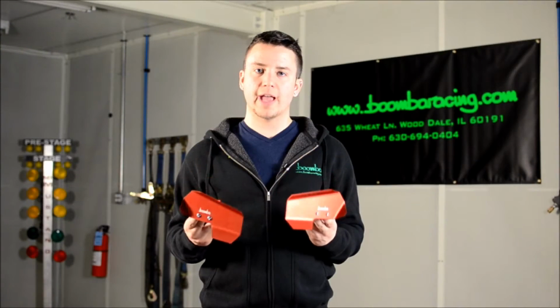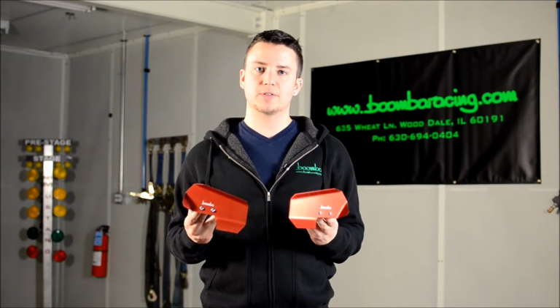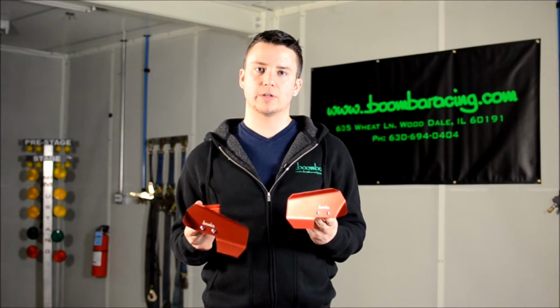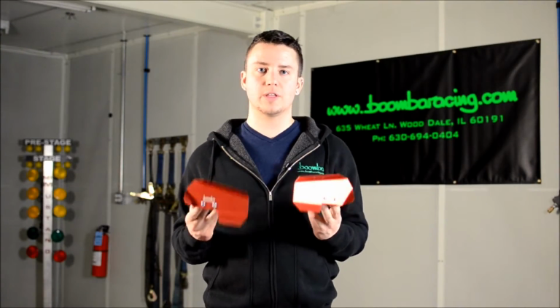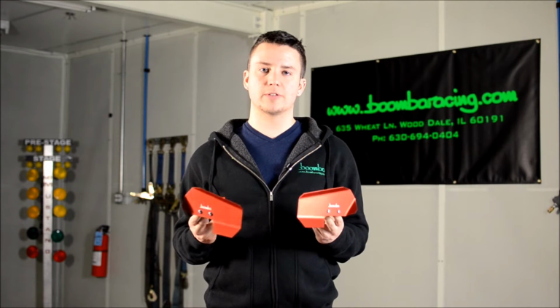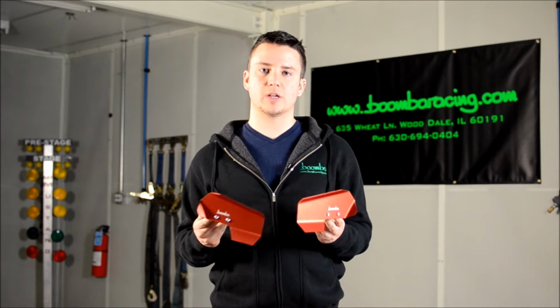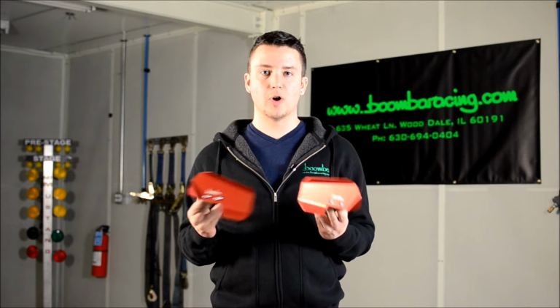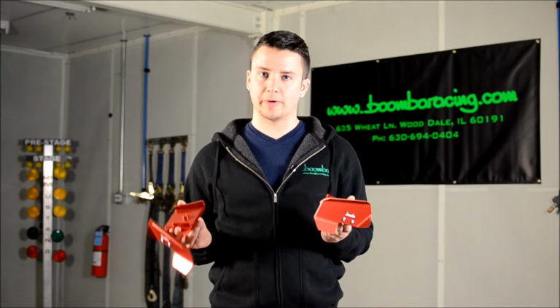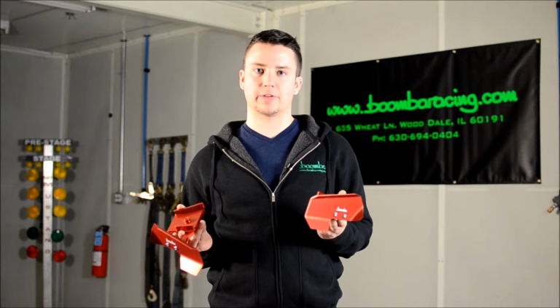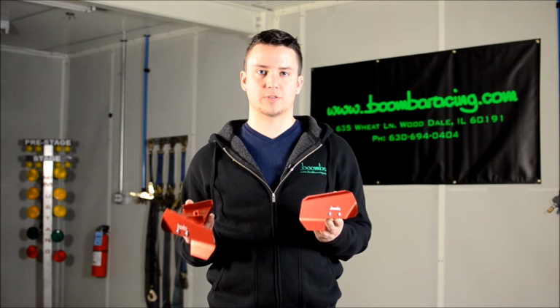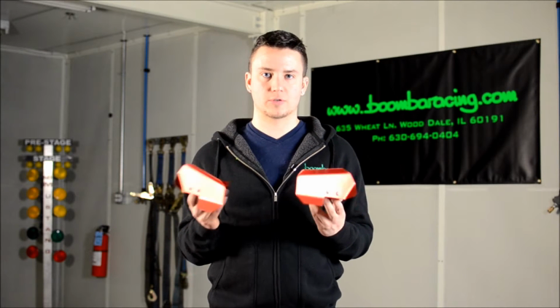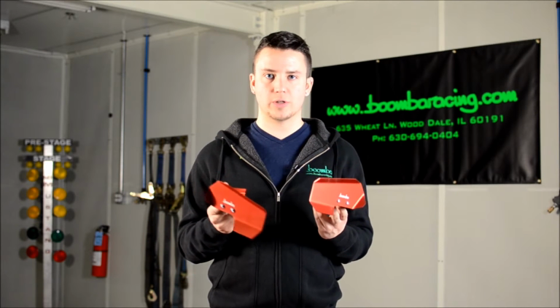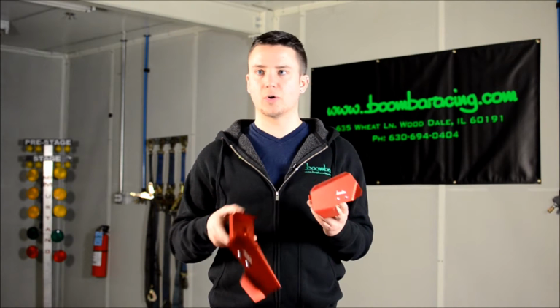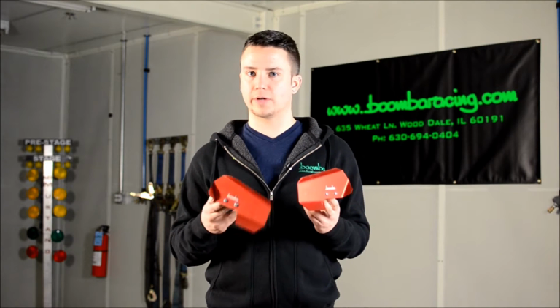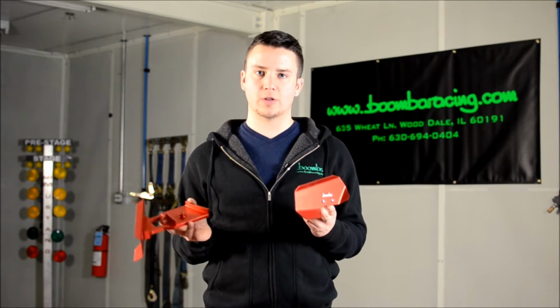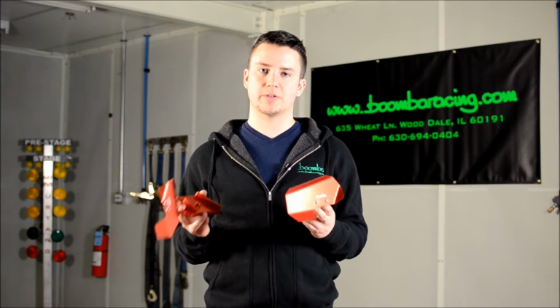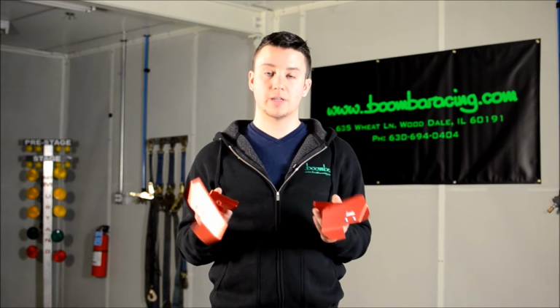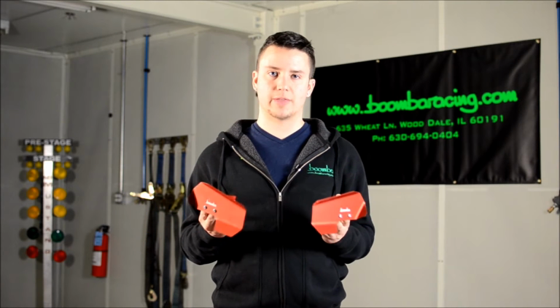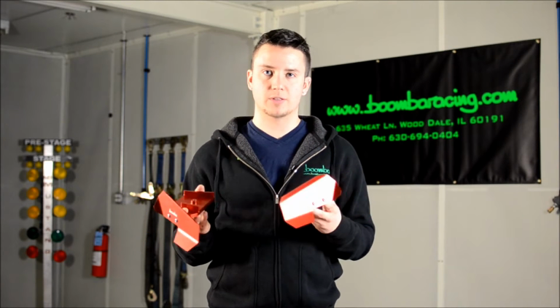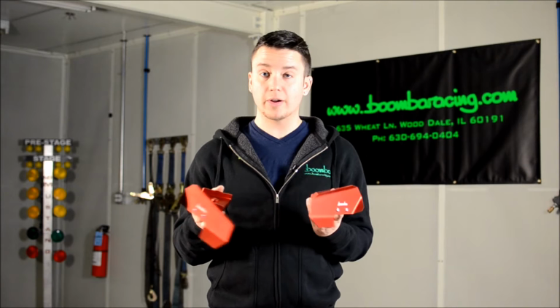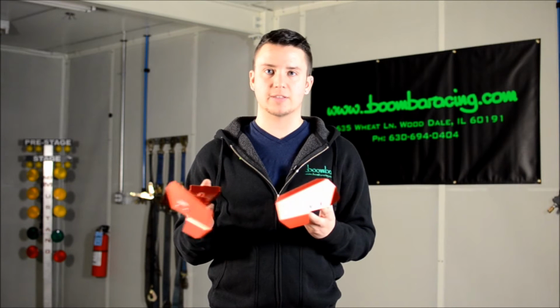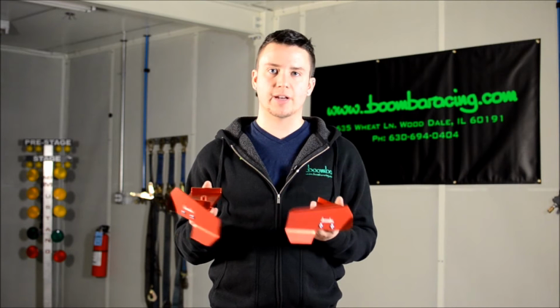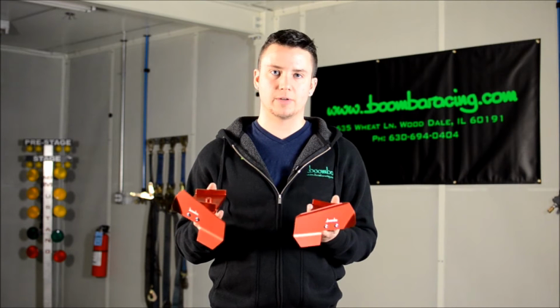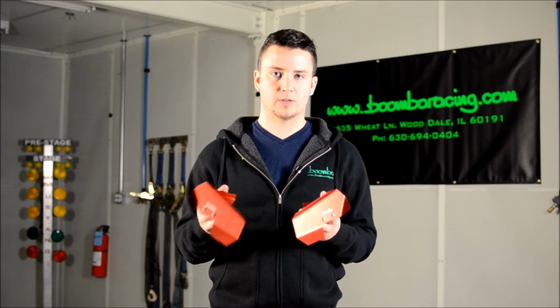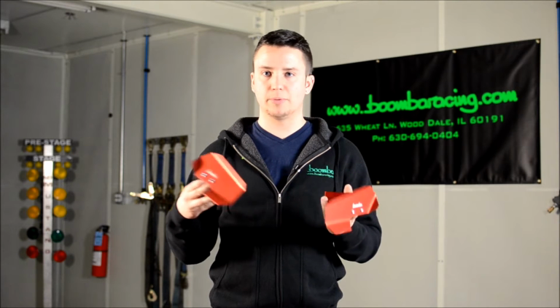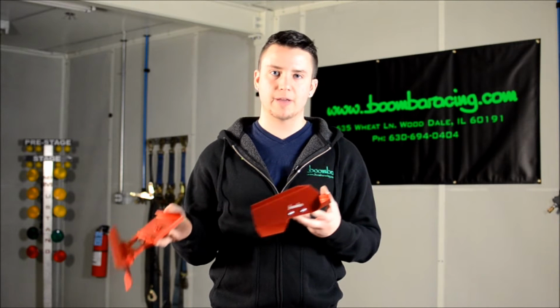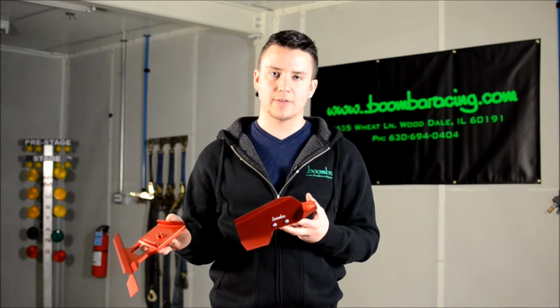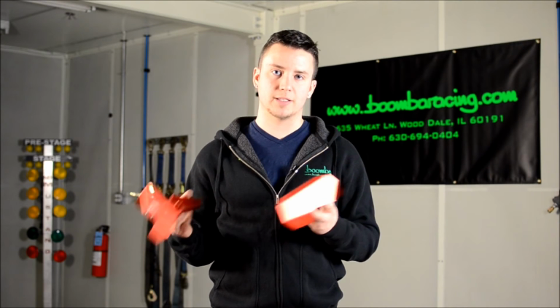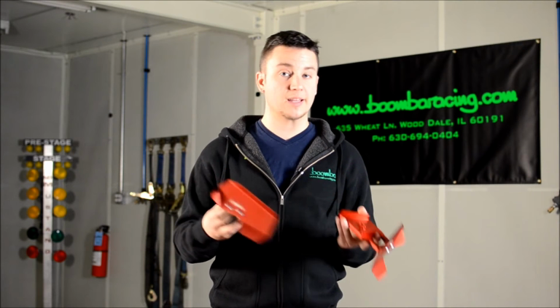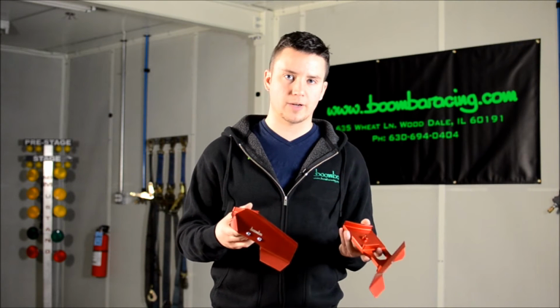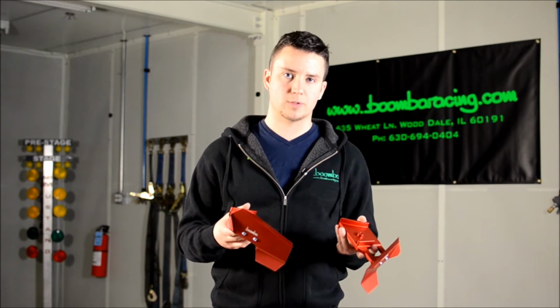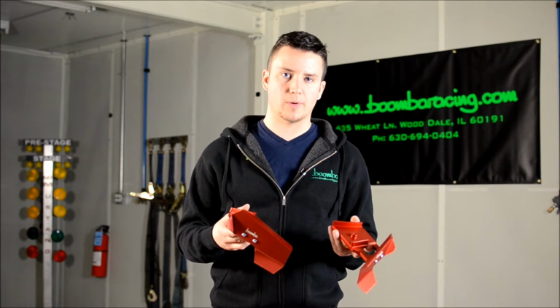These mount to your vehicle with no permanent modifications — no drilling, no removing of fog light bezels, none of that. They're very easy to take on and off of your vehicle, so you can bolt them on for an event and then take them off right afterwards if you want.